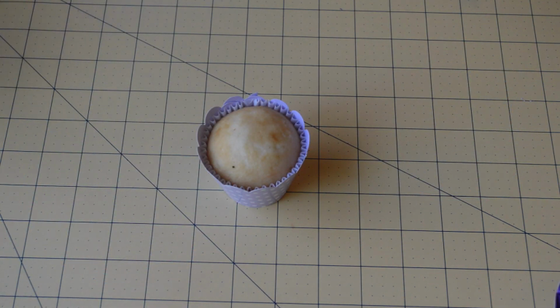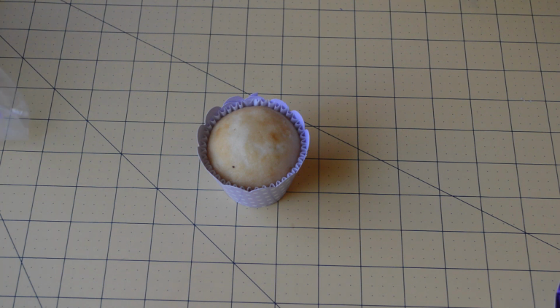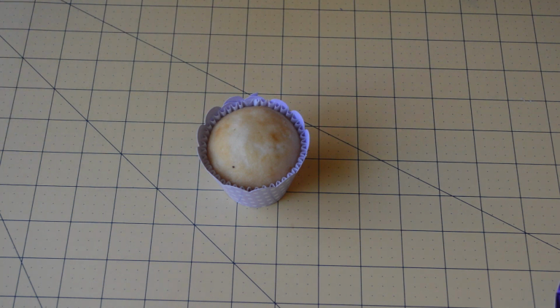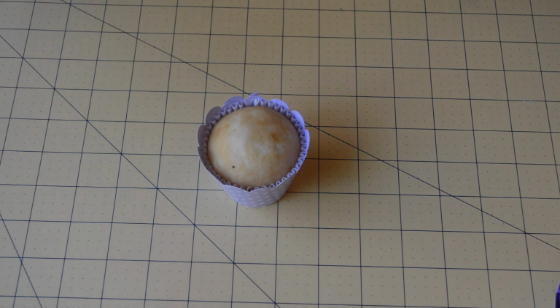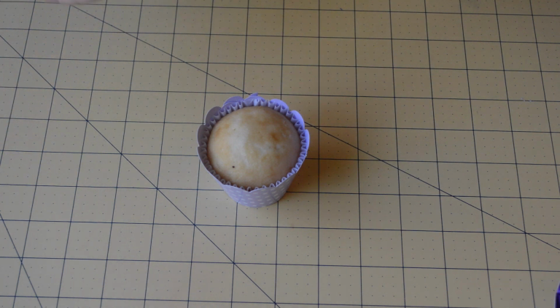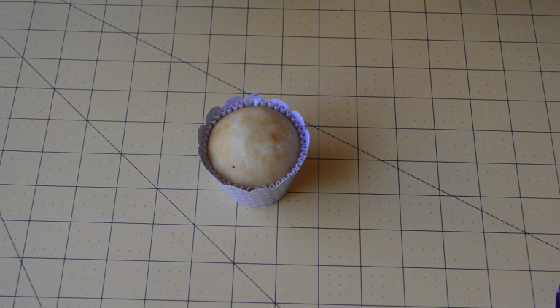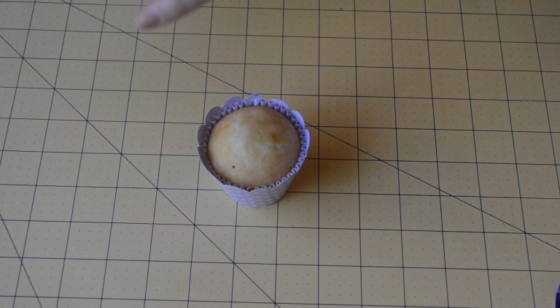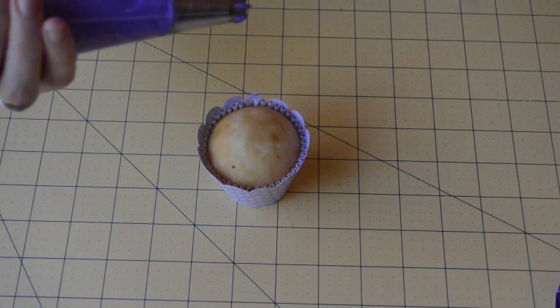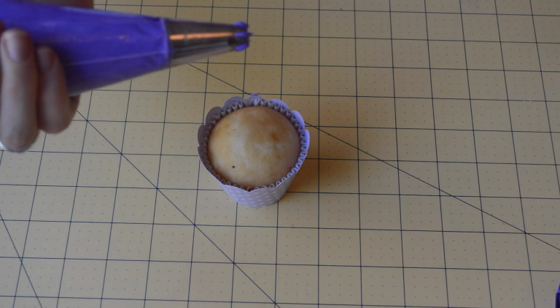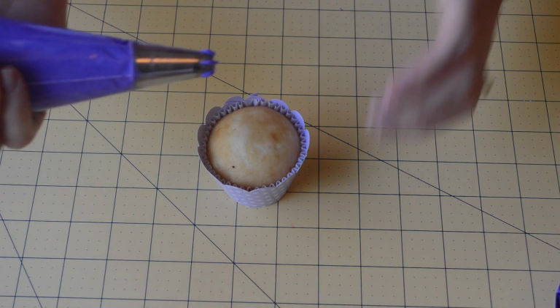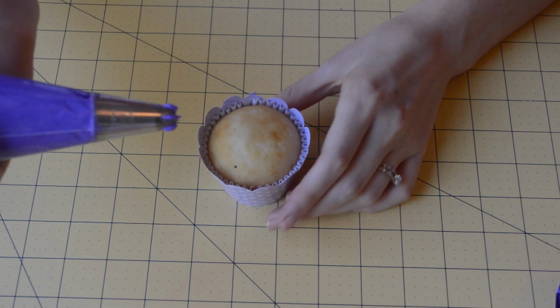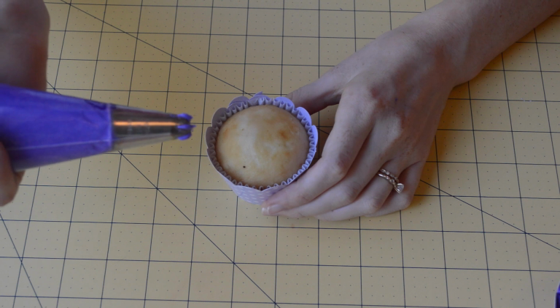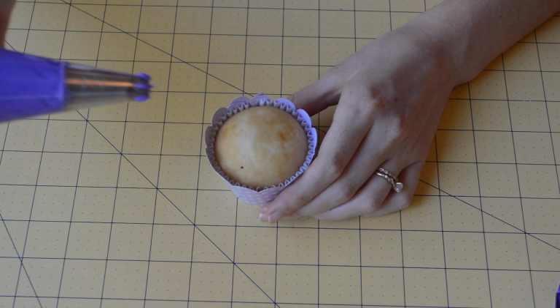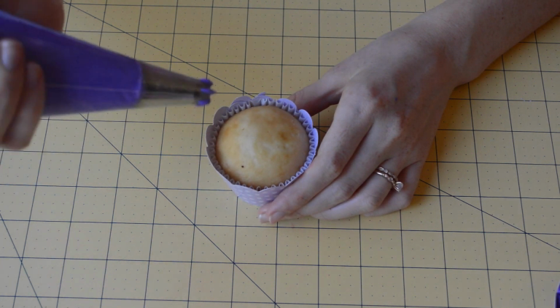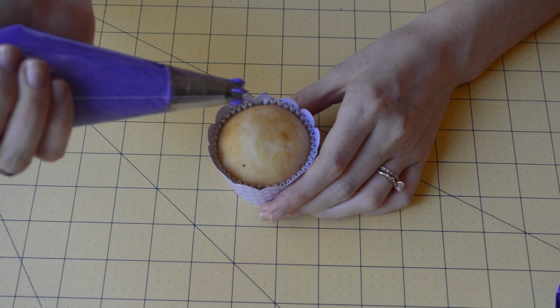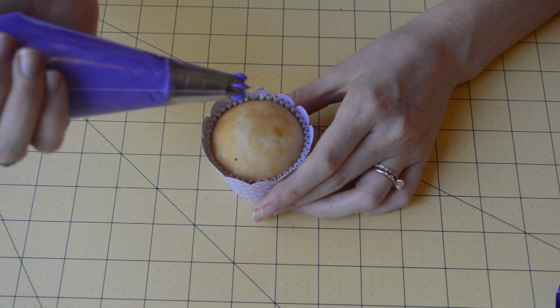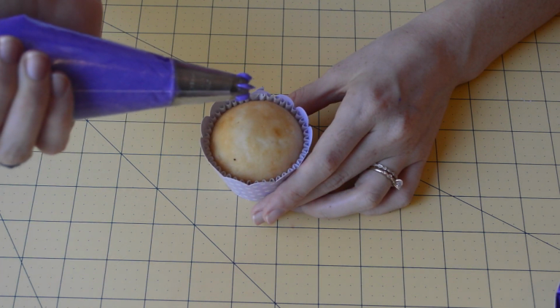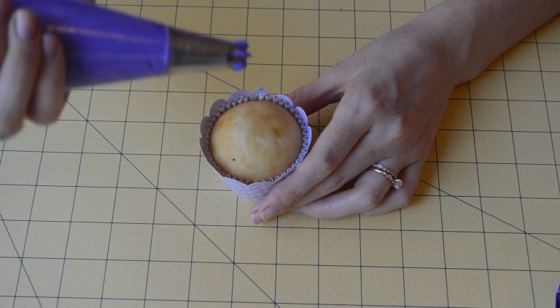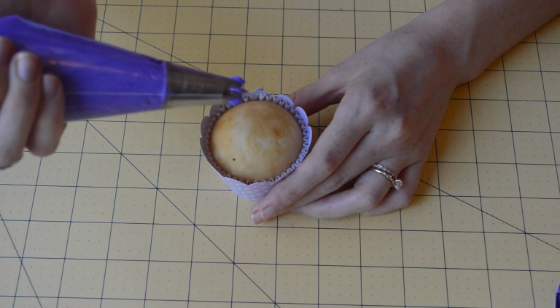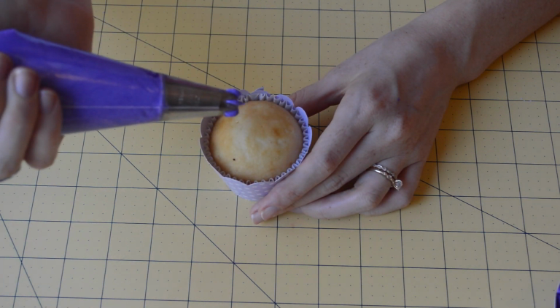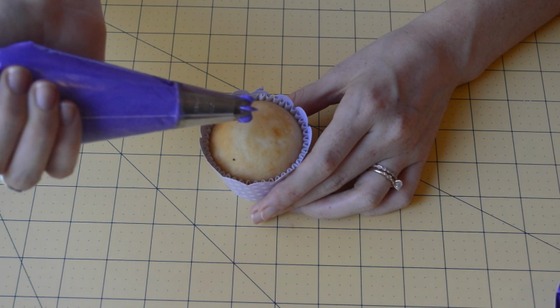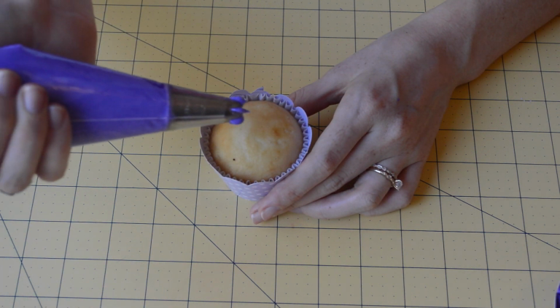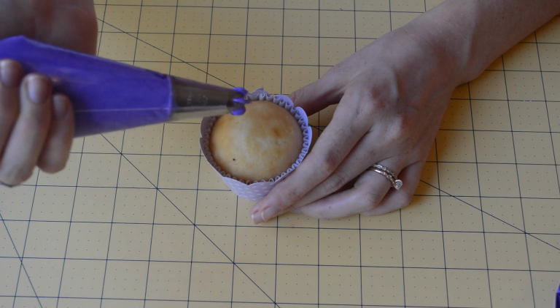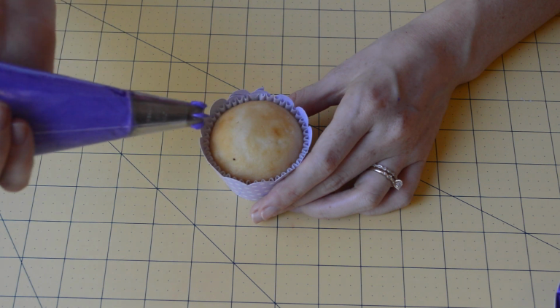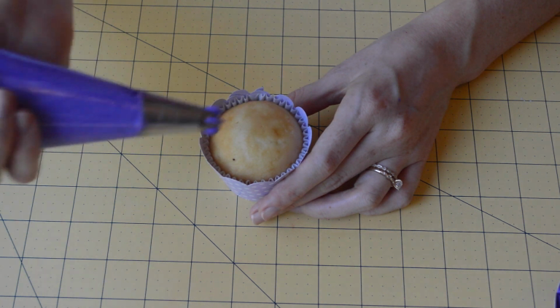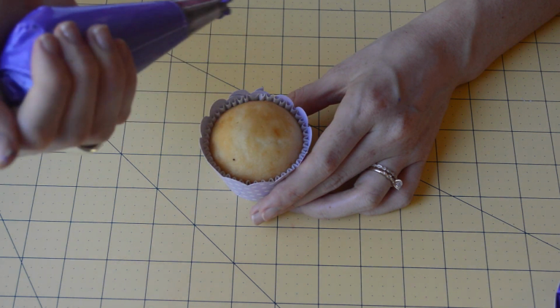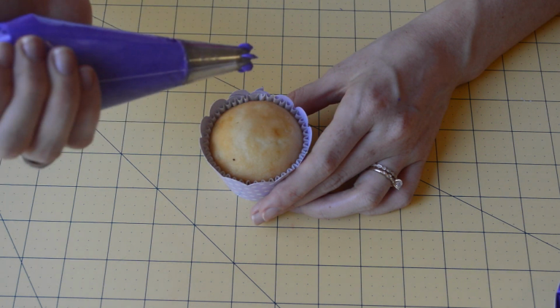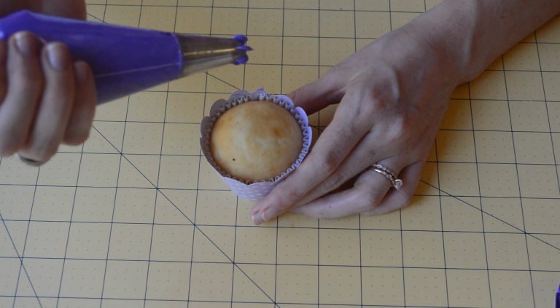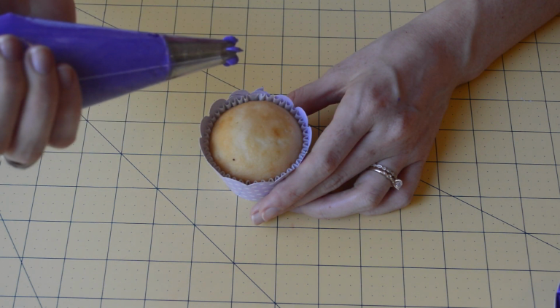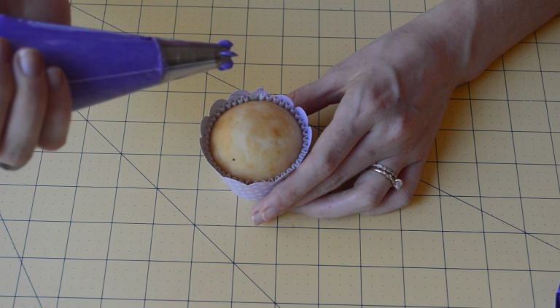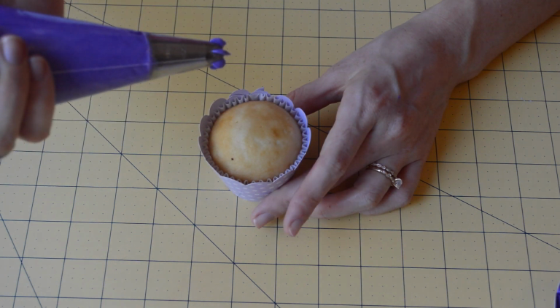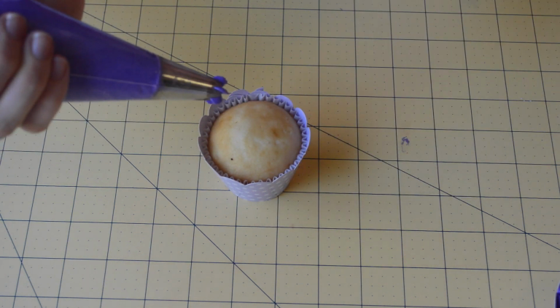Now I'm going to show you how to pipe the flowers on. You're just going to twist your bag up, and we're just going to be pressing down and squeezing with our right hand and guiding with our left, then lifting up. We're going to do that all the way around the cupcake until we have filled the surface.